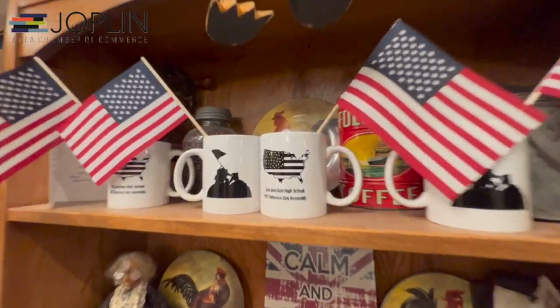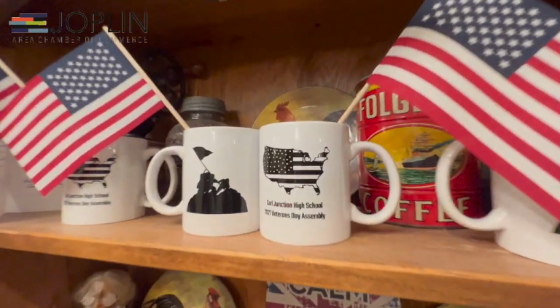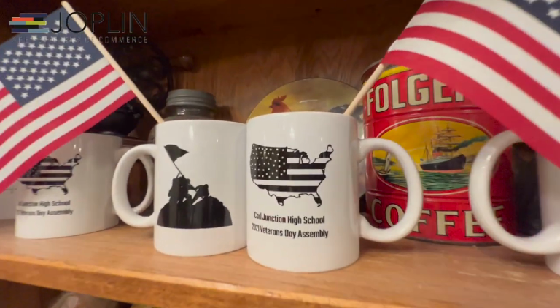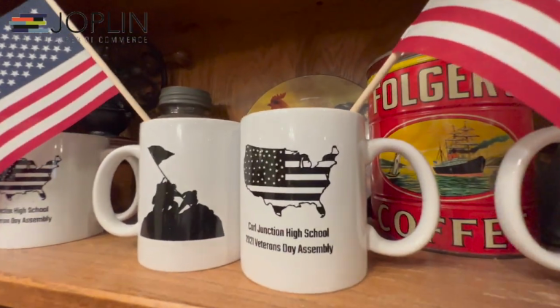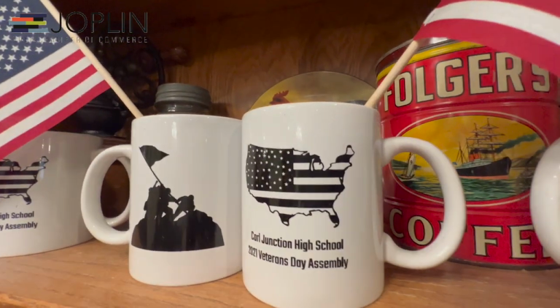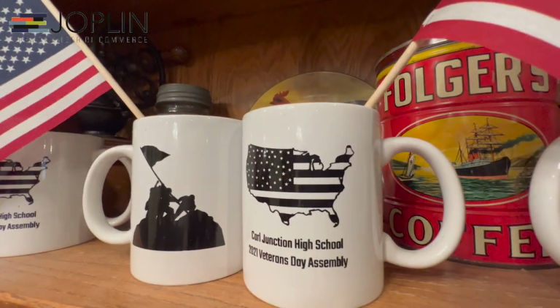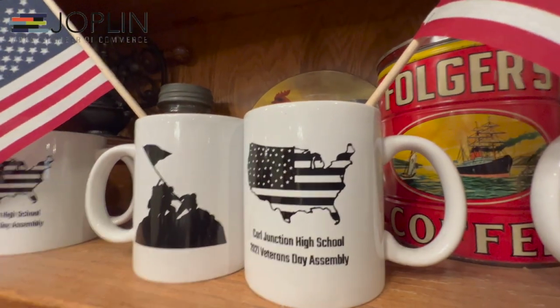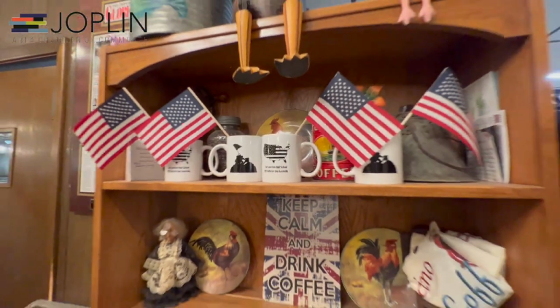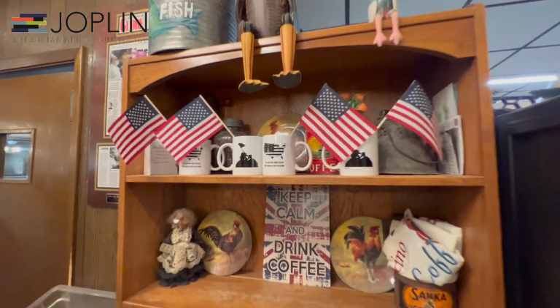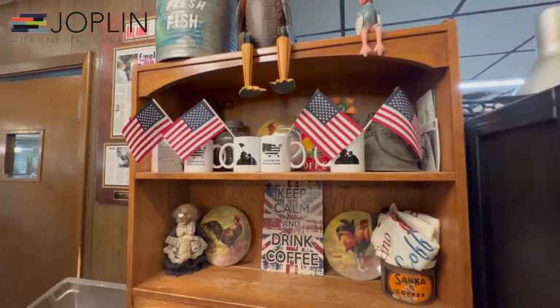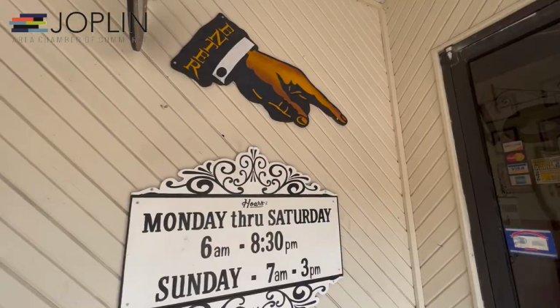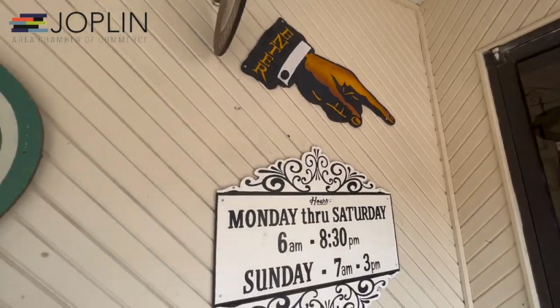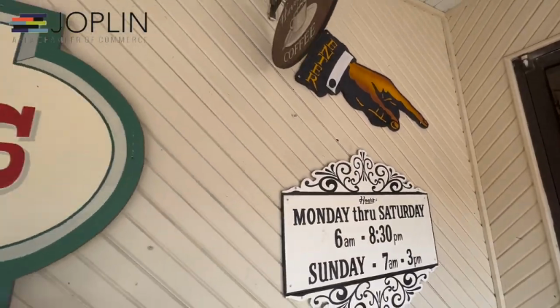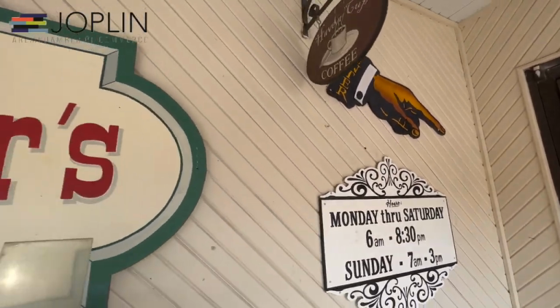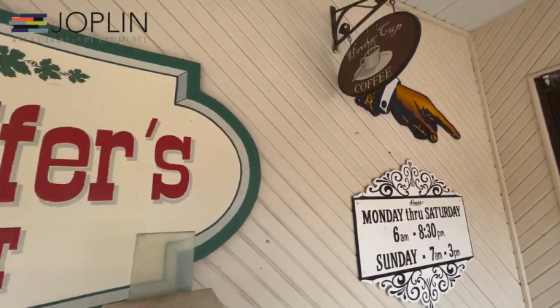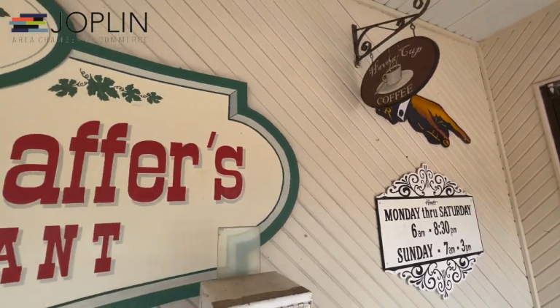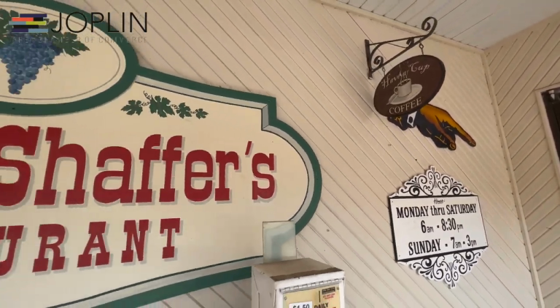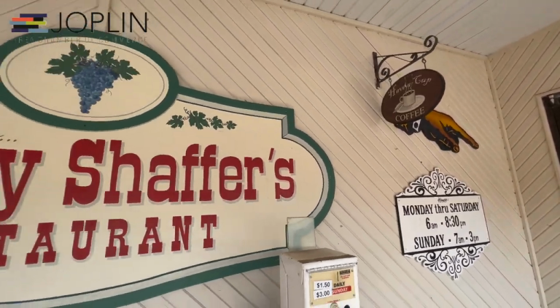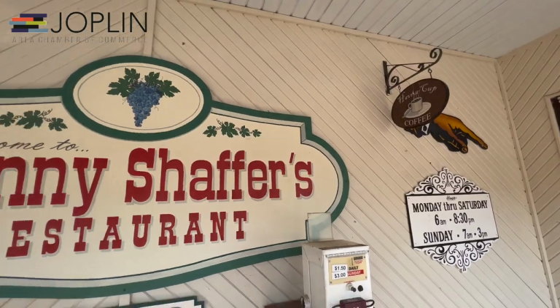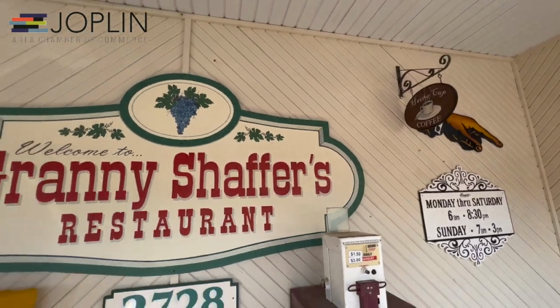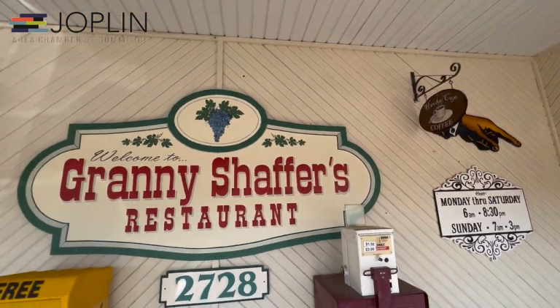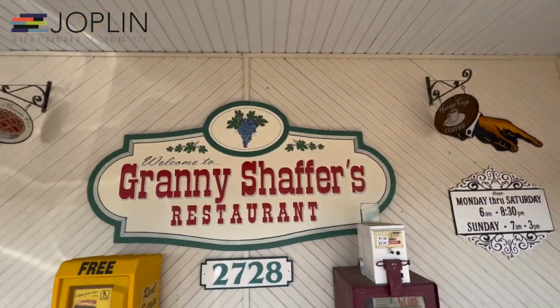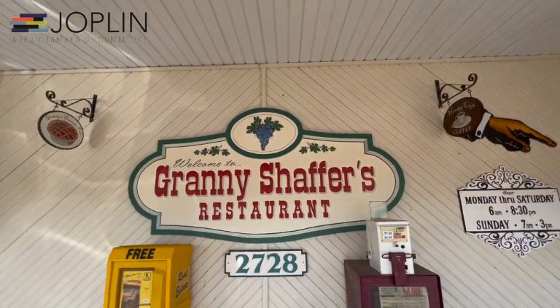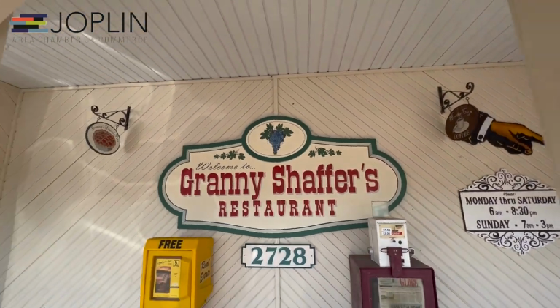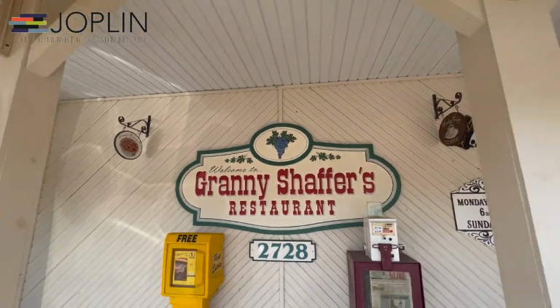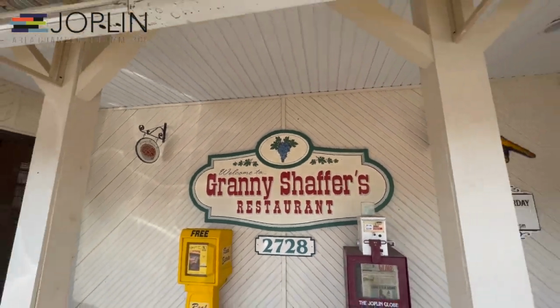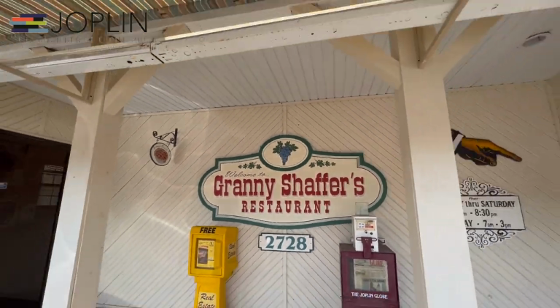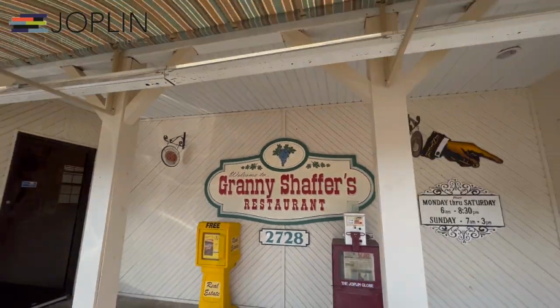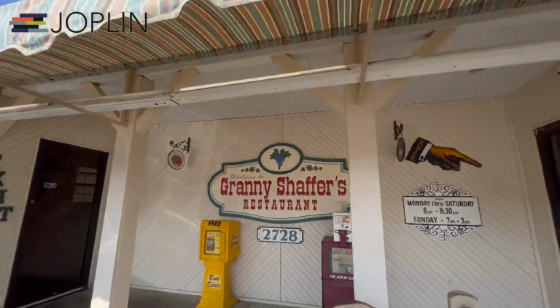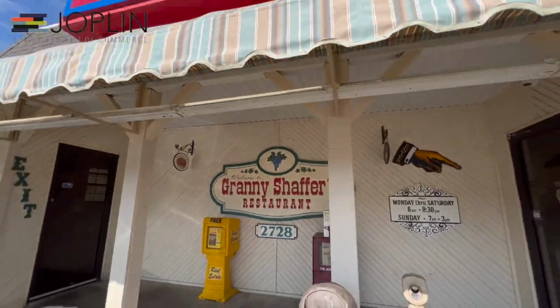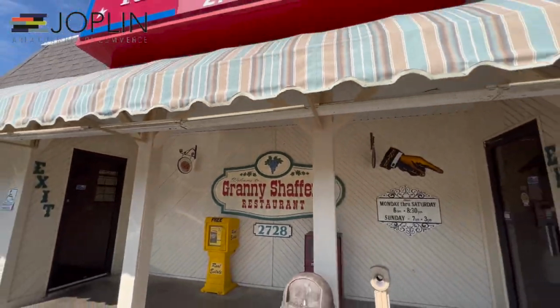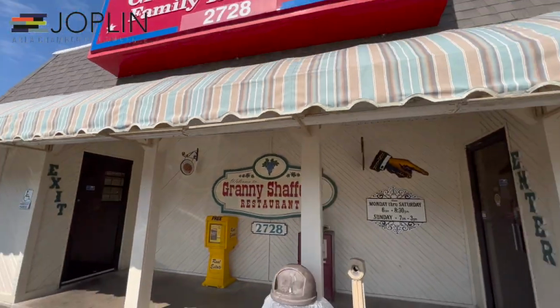And if you're a veteran who has this coffee mug, you drink for free. Granny Schaefer's Comfort Food Cafe and coffee.